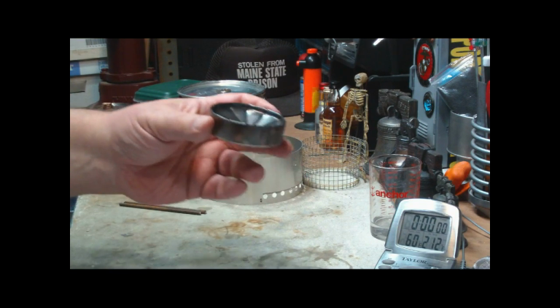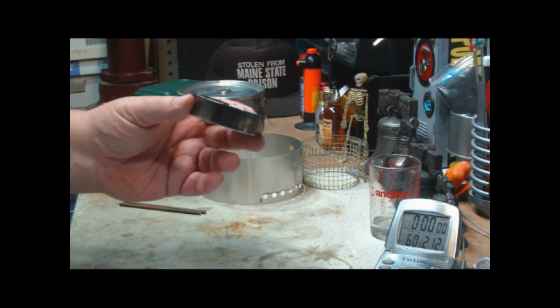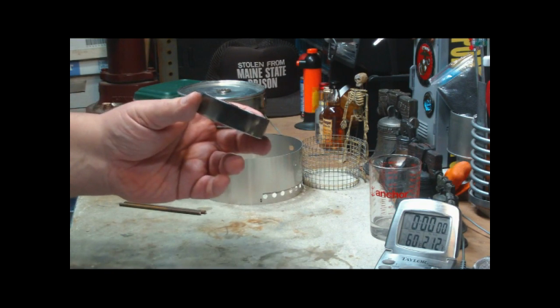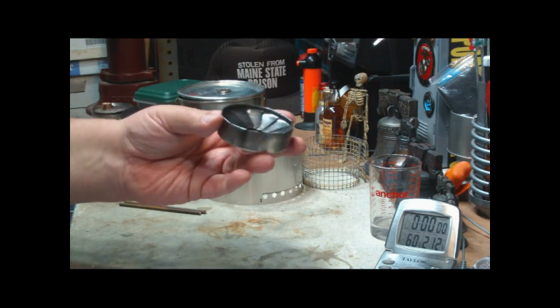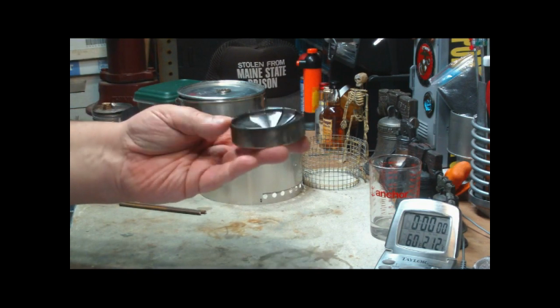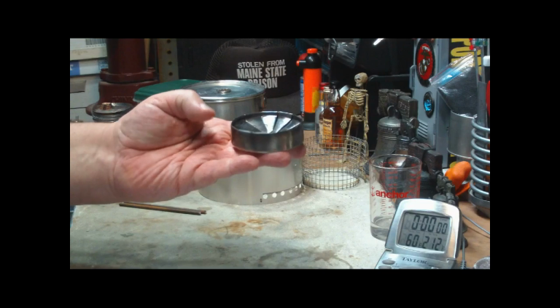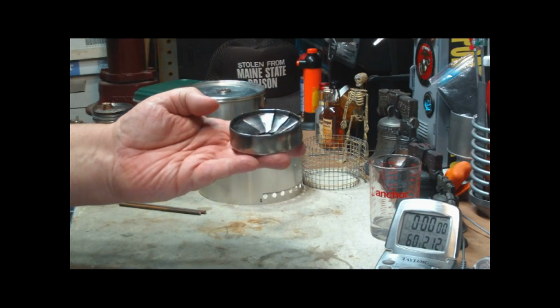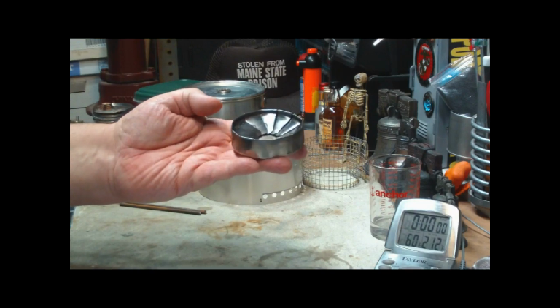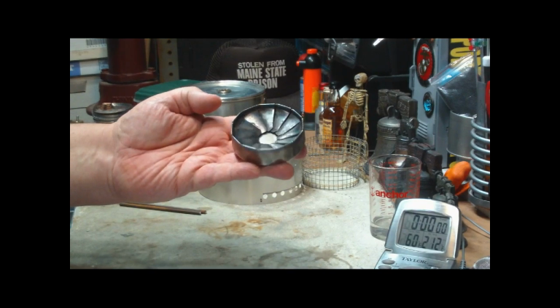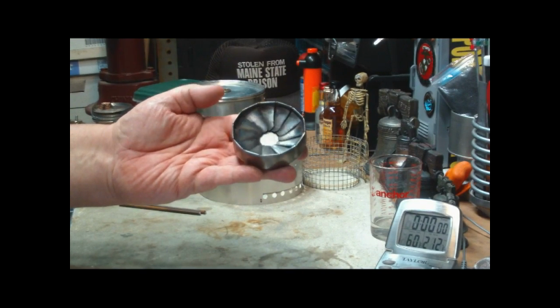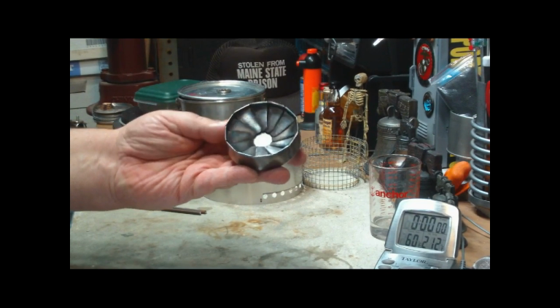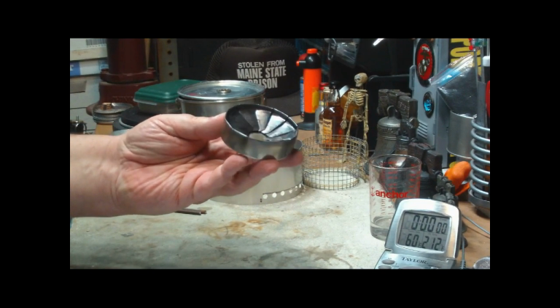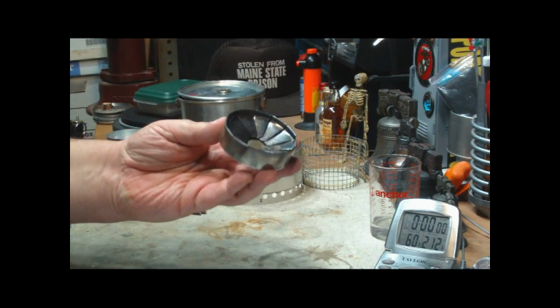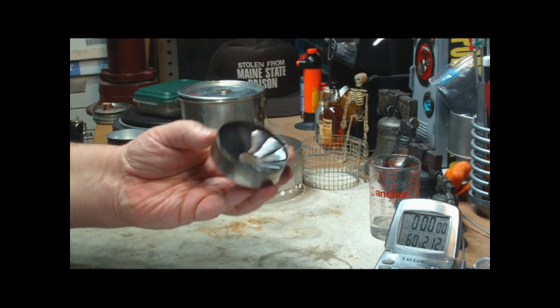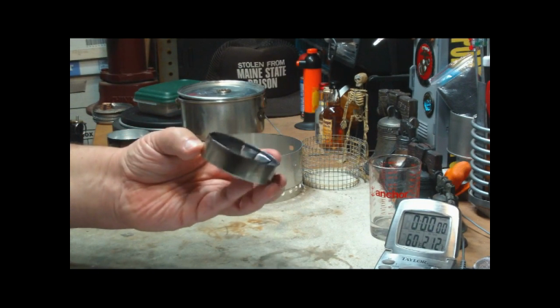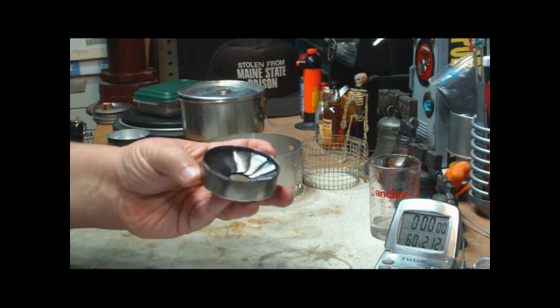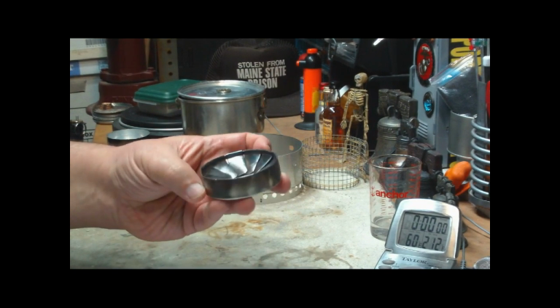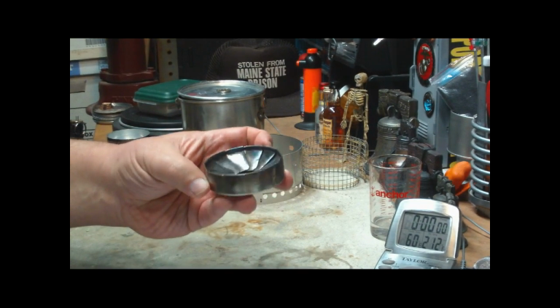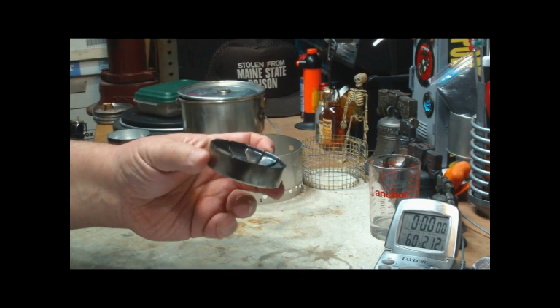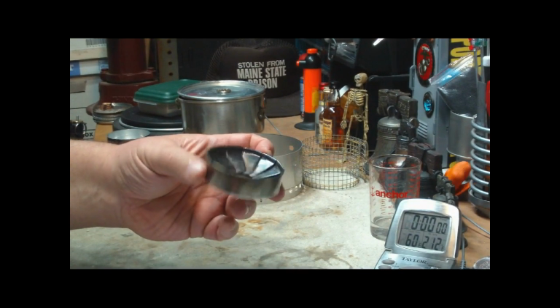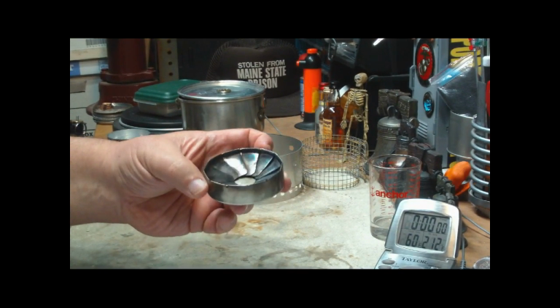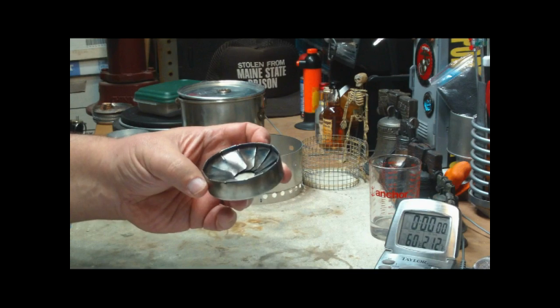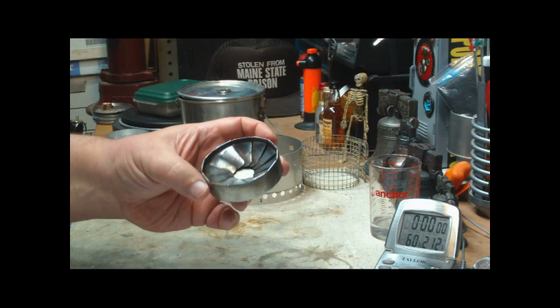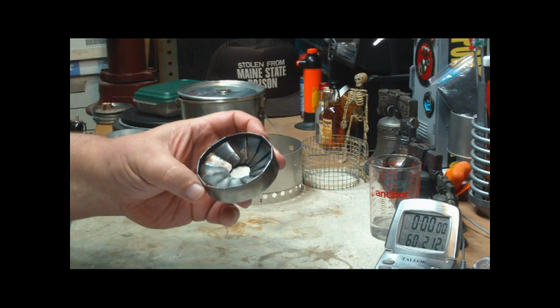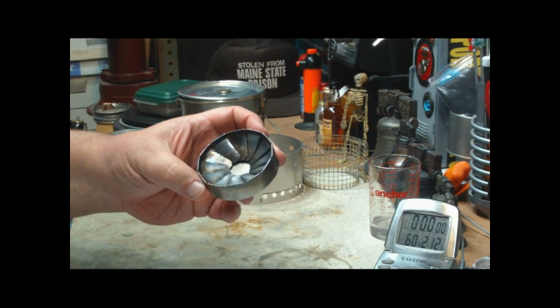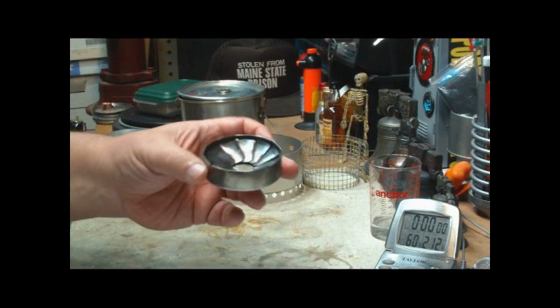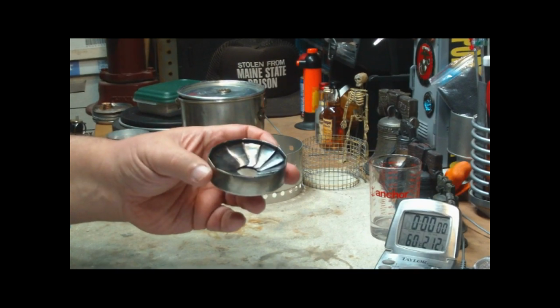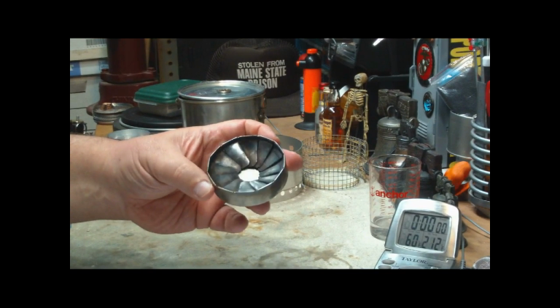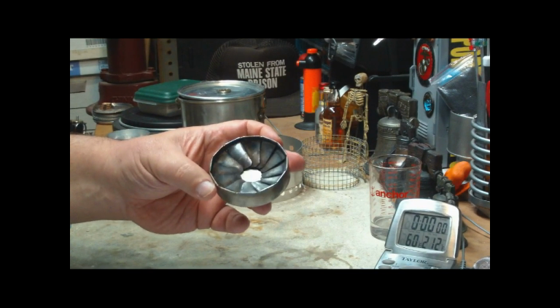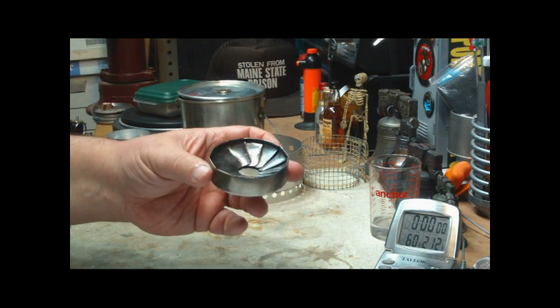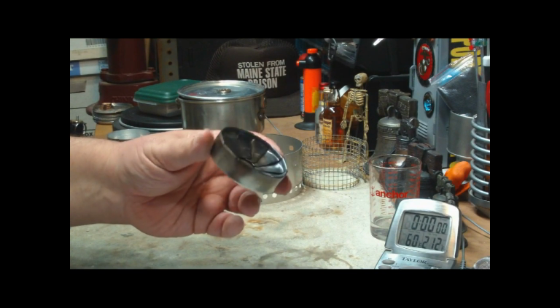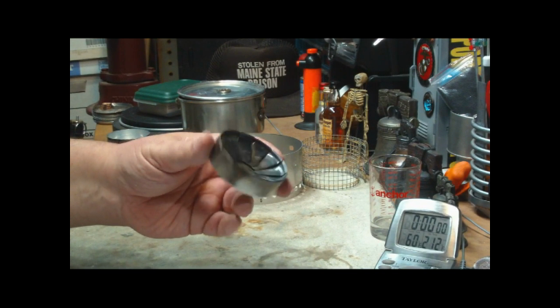I had a bunch of people, plus John from Flat Cat Gear, tell me that I should do this with a windscreen pot stand. So I thought I'd do that today.